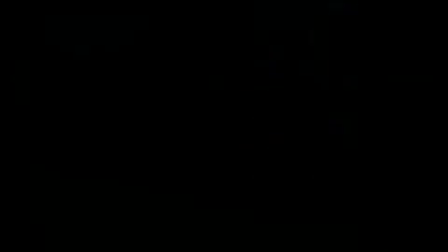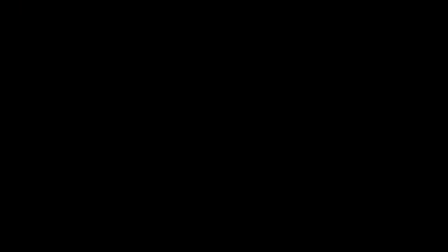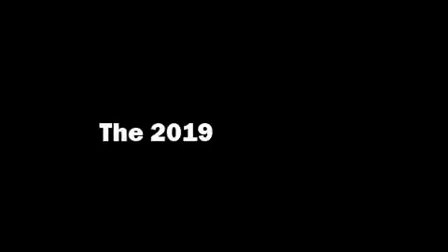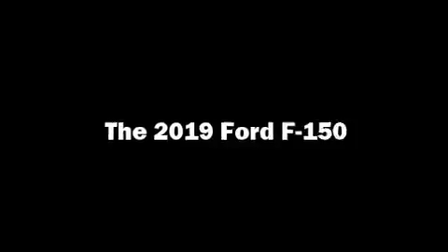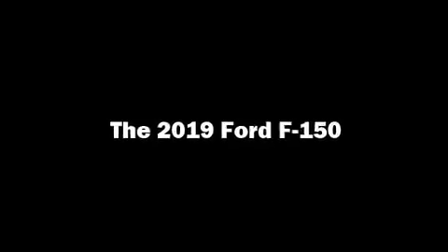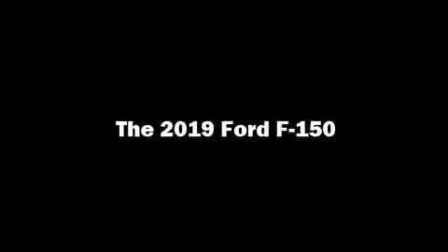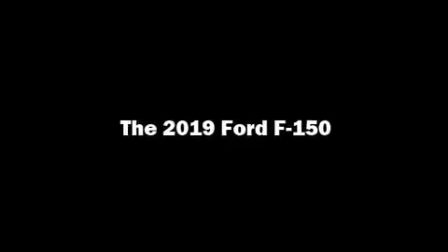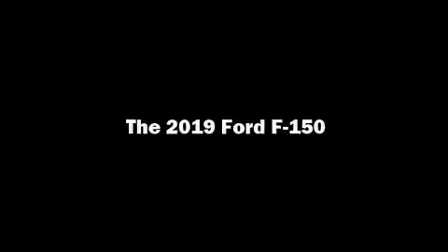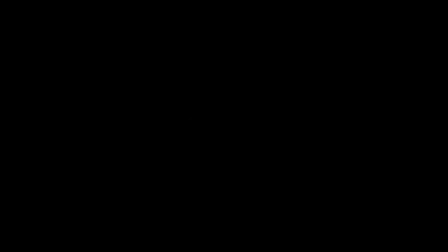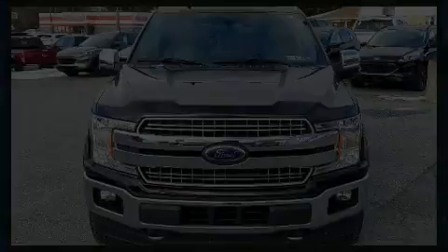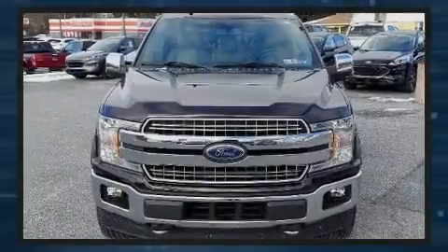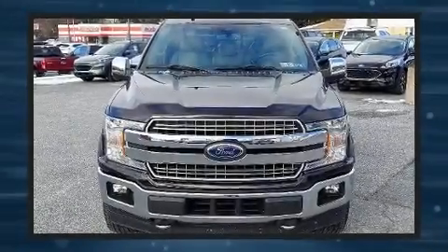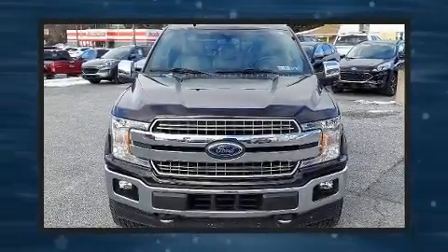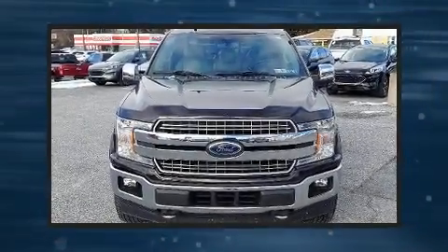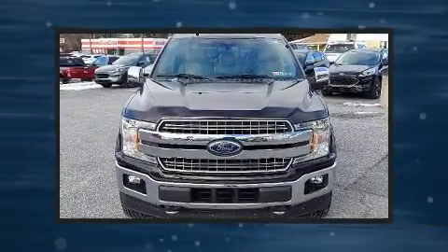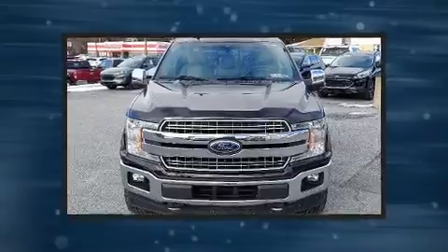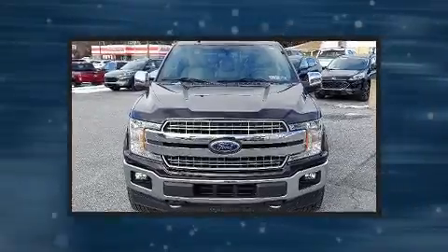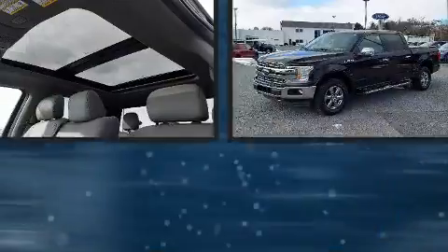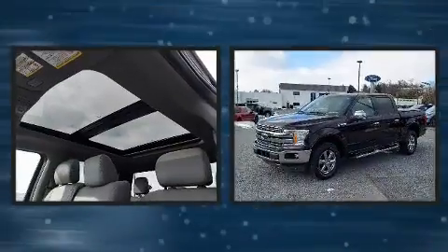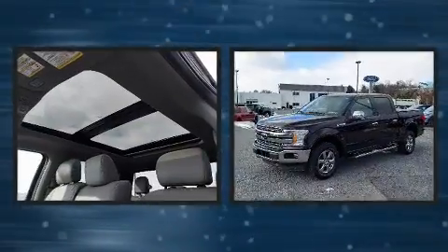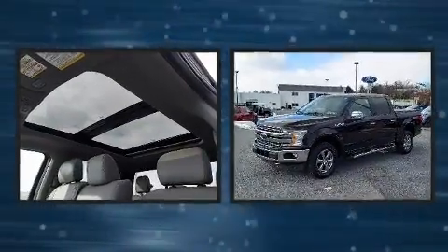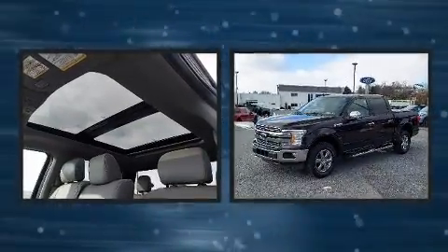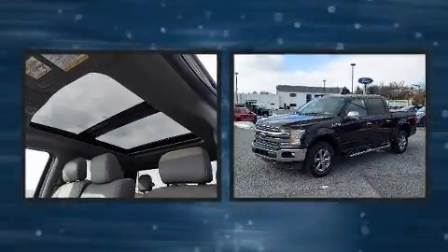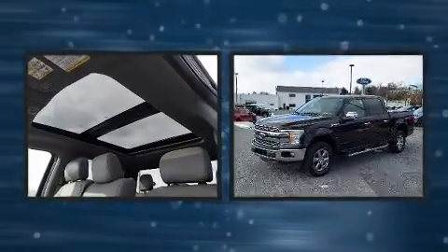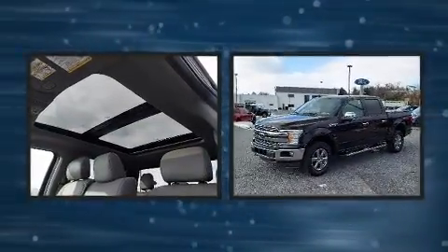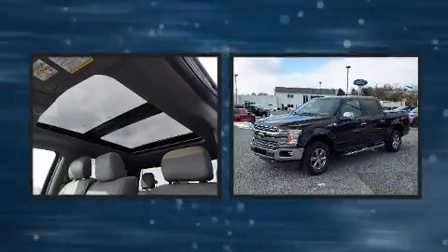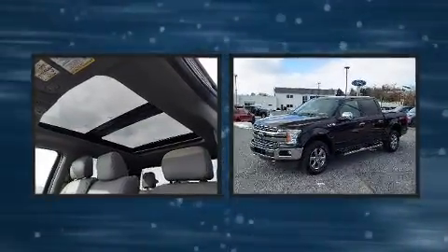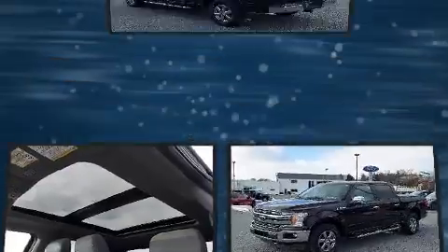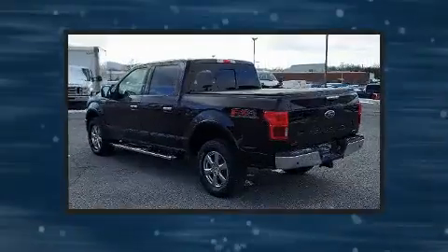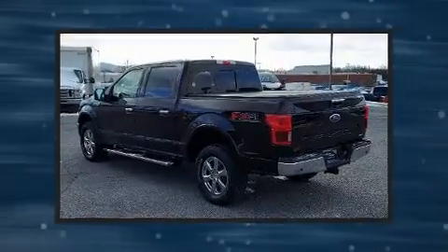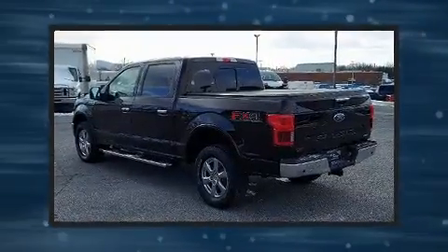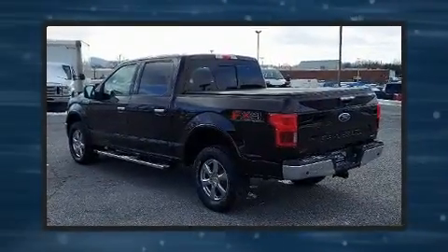Treat yourself to a test drive in the 2019 Ford F-150. With just over 40,000 miles on the odometer, this truck is a leading example of refined versatility in the full-size pickup segment.